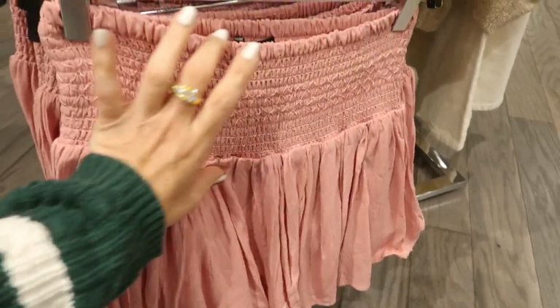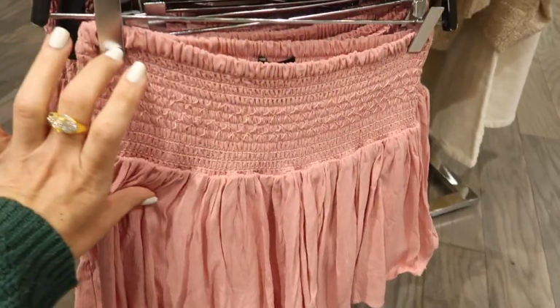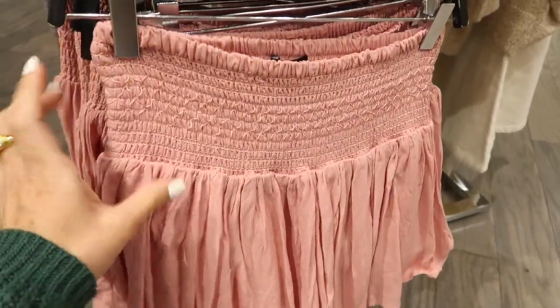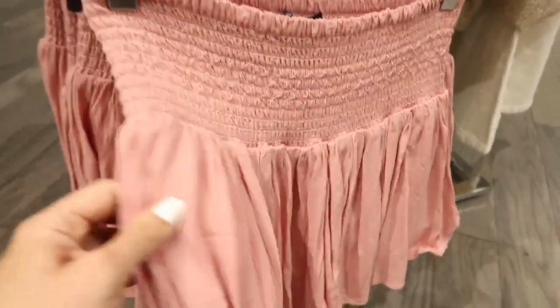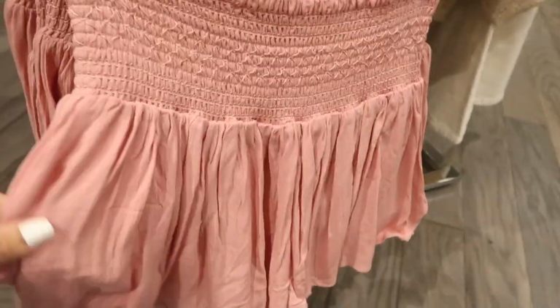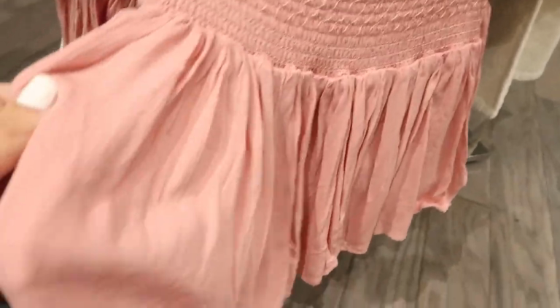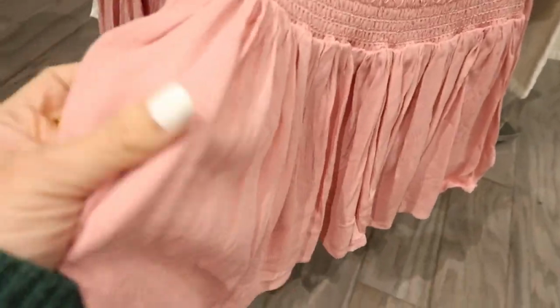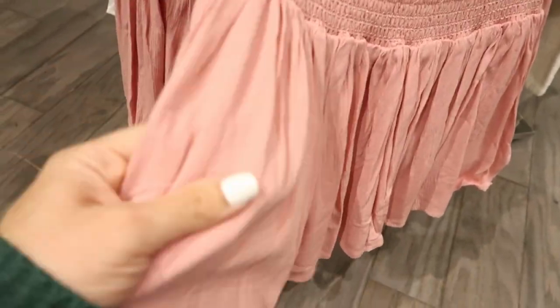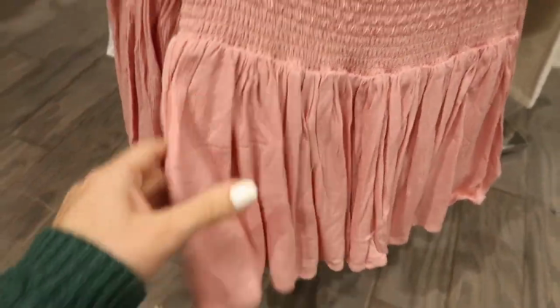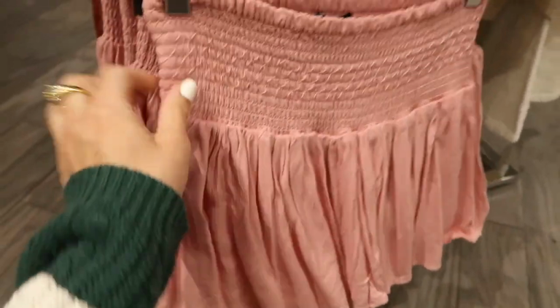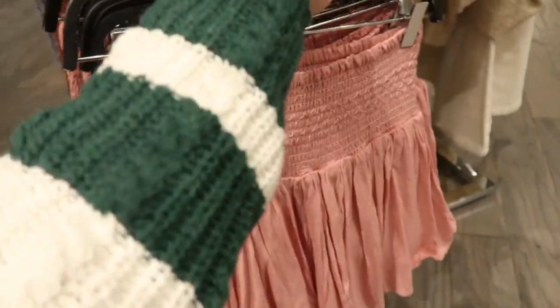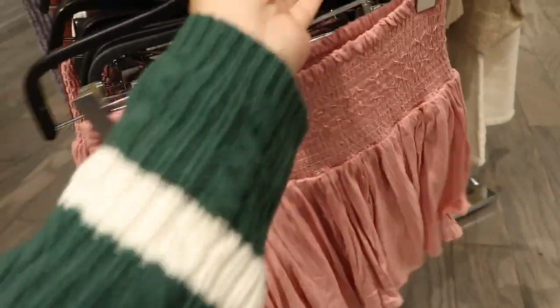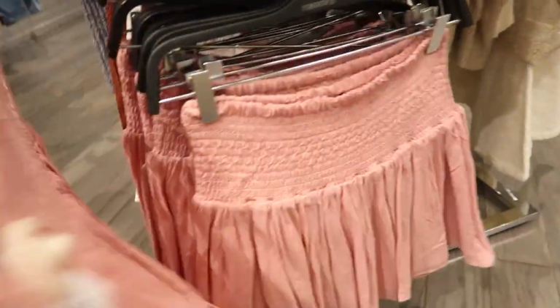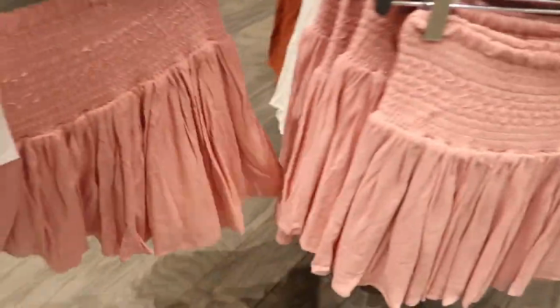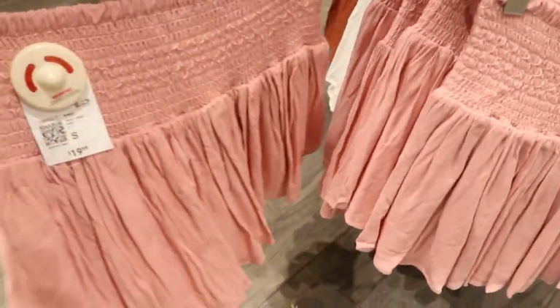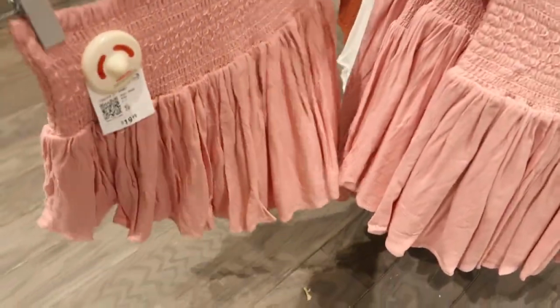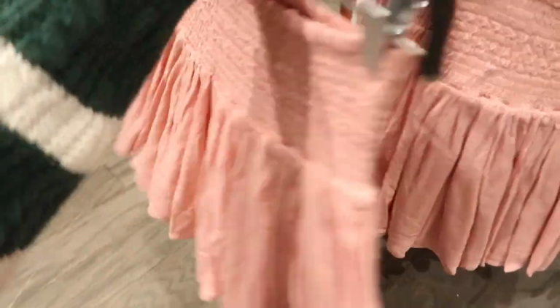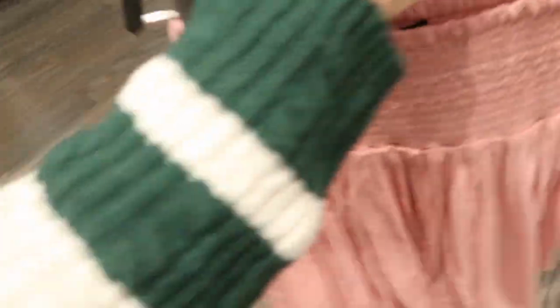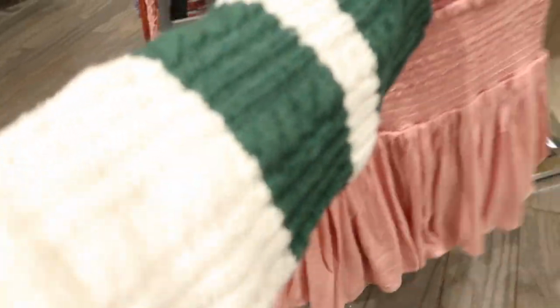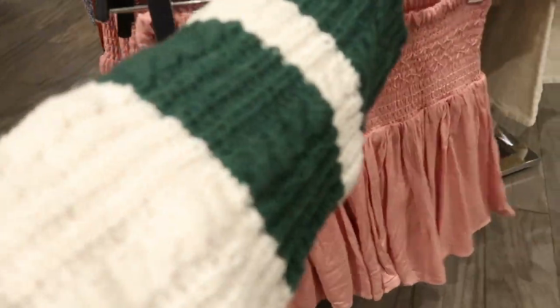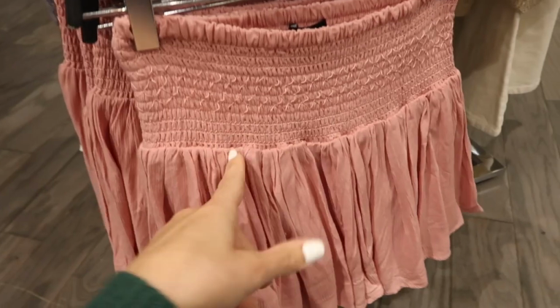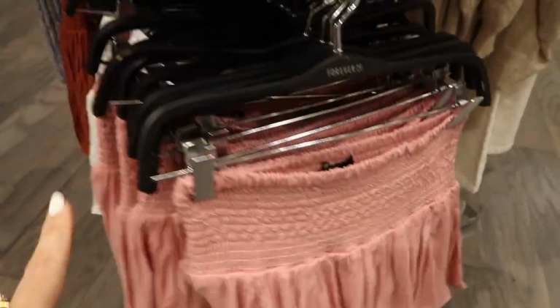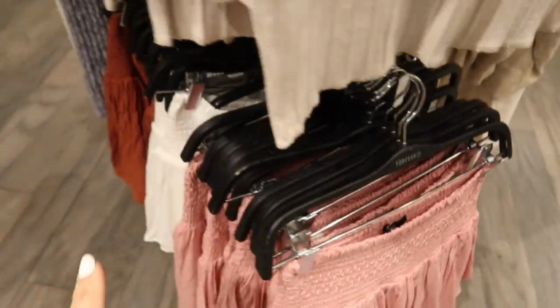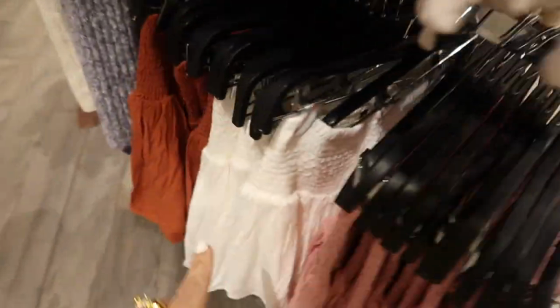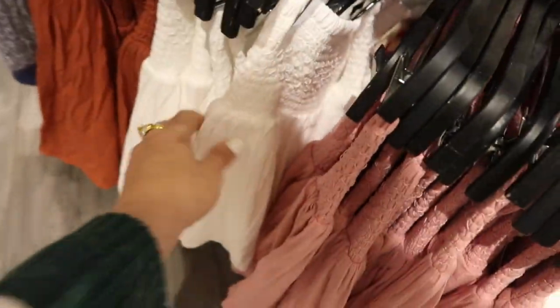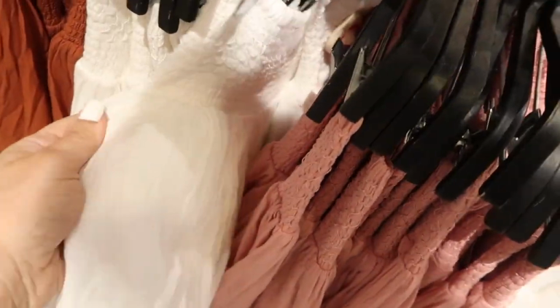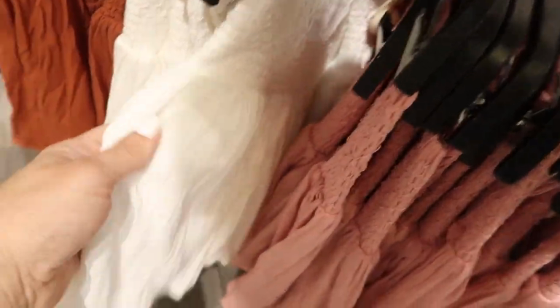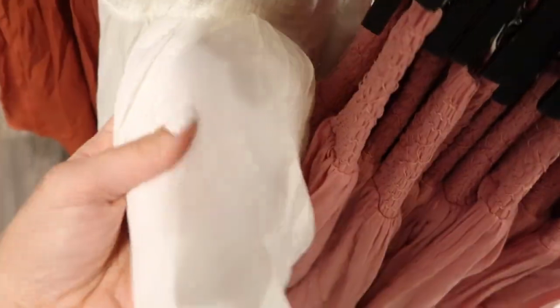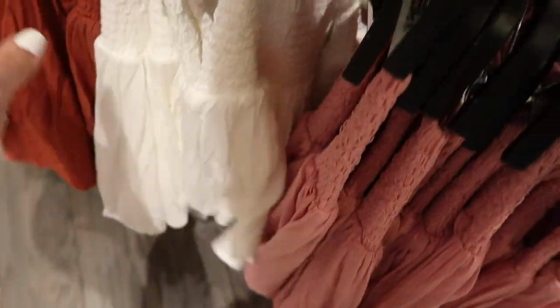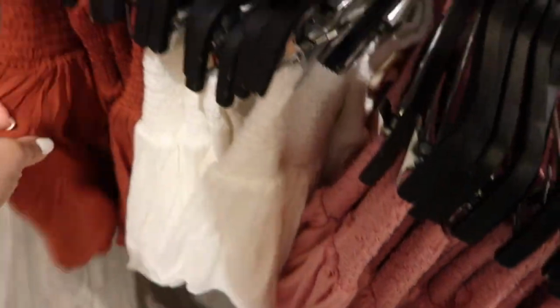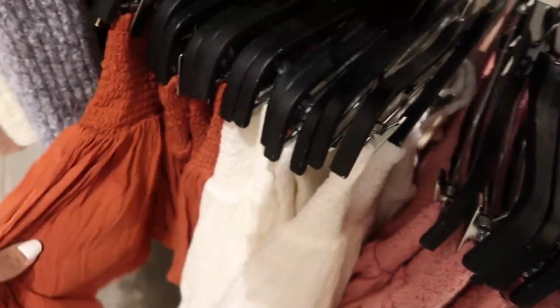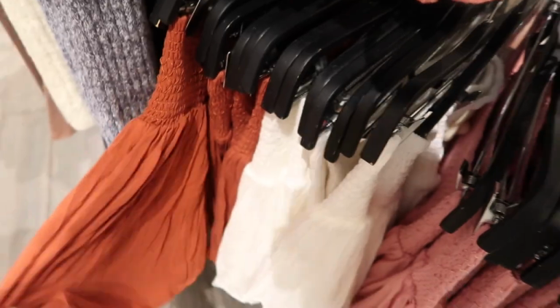New little flowy smock skirt — this has that really thick smocked waistband, flowy gauze-type material skirt, and the same fit in the back. They're $19.99. It comes in the pink, there's also white — and it is a true white — and then that rust.